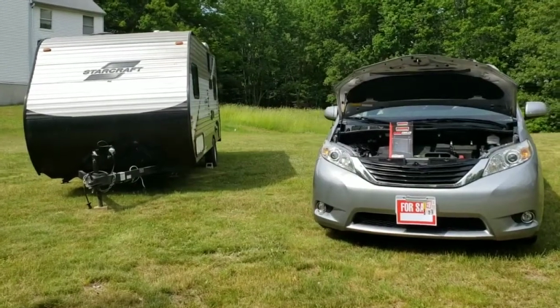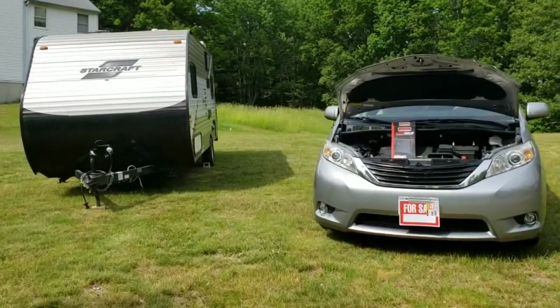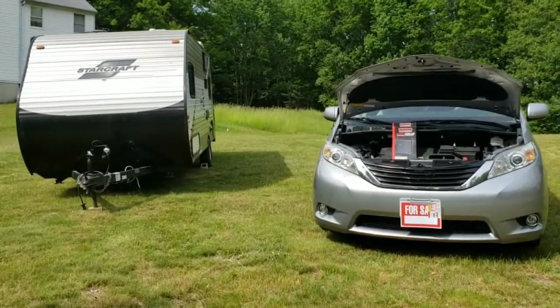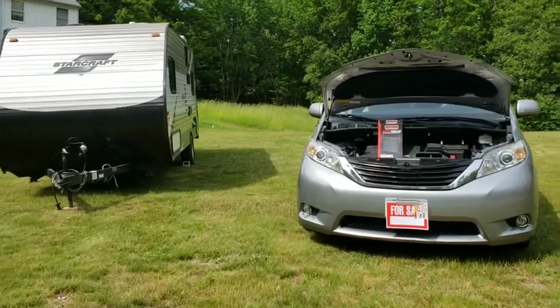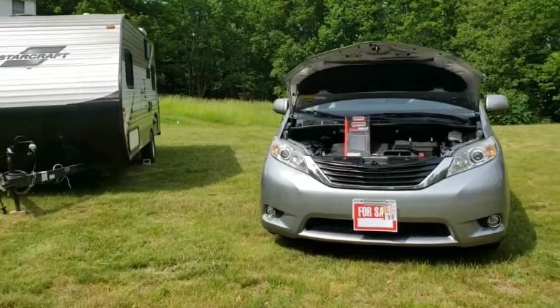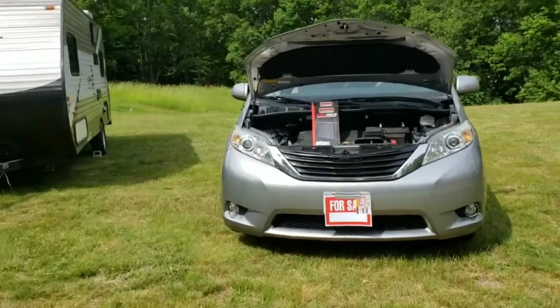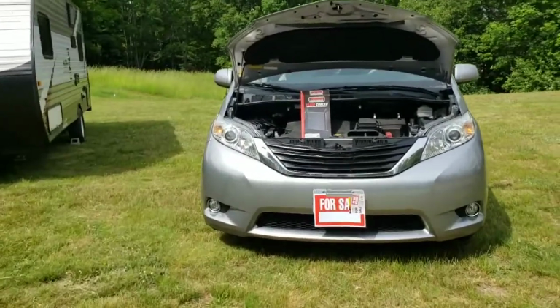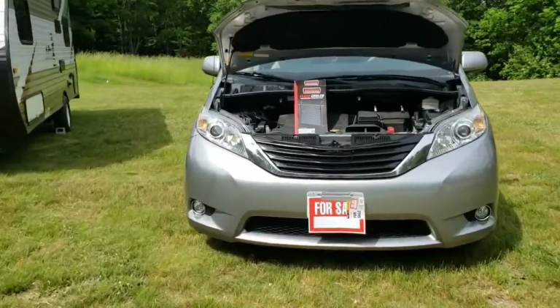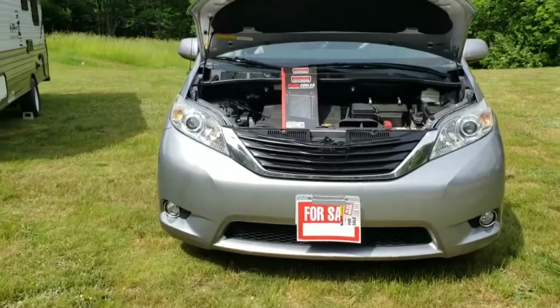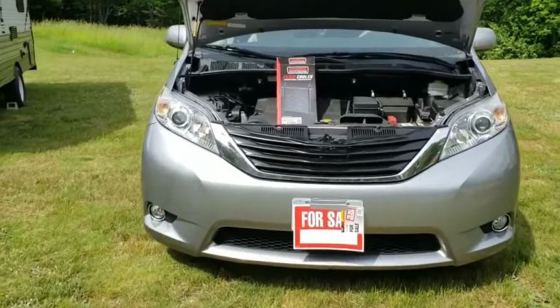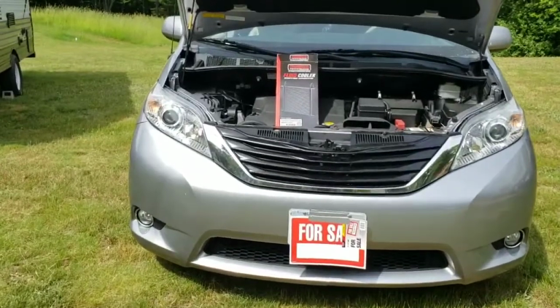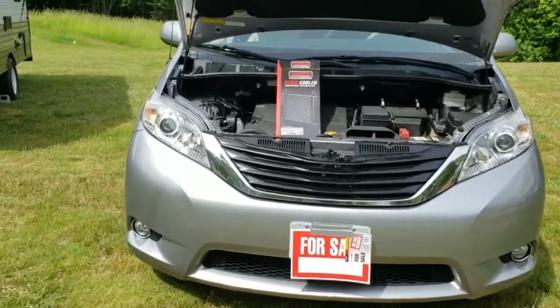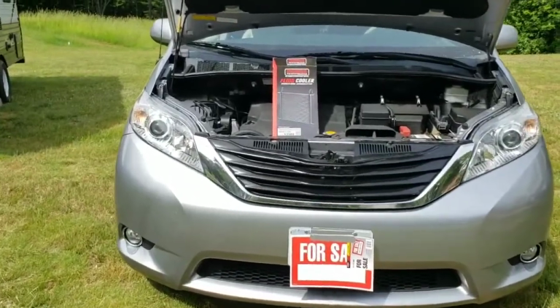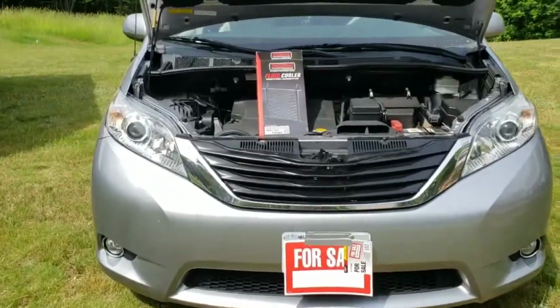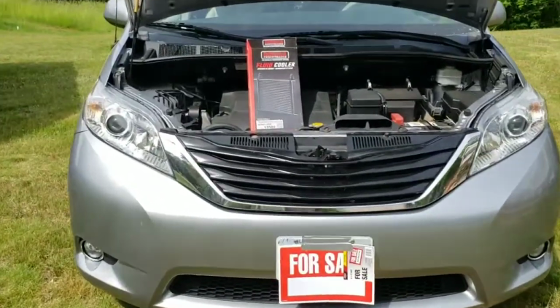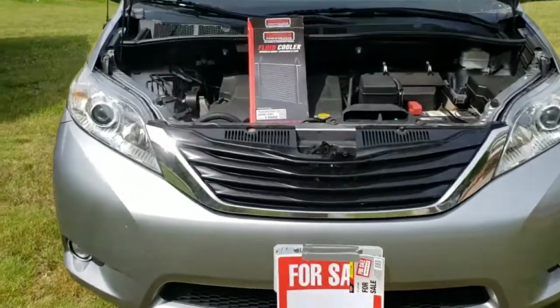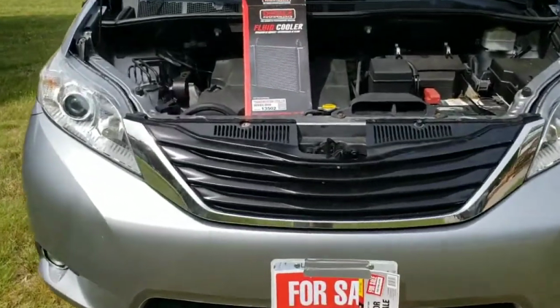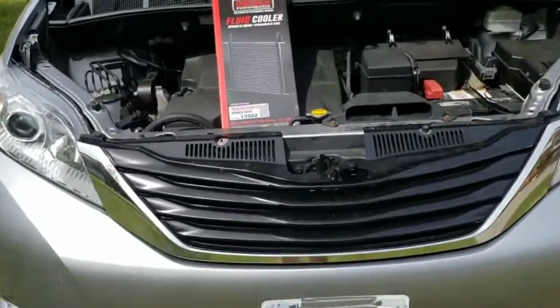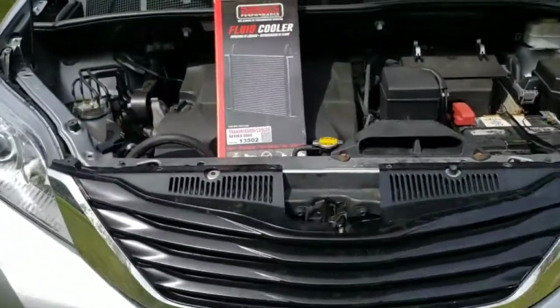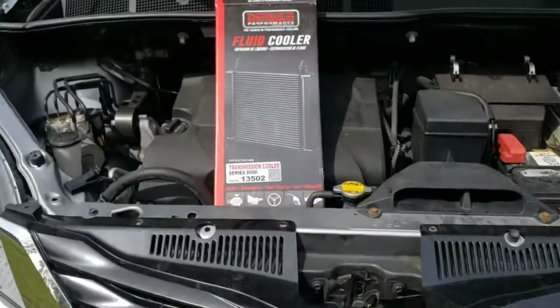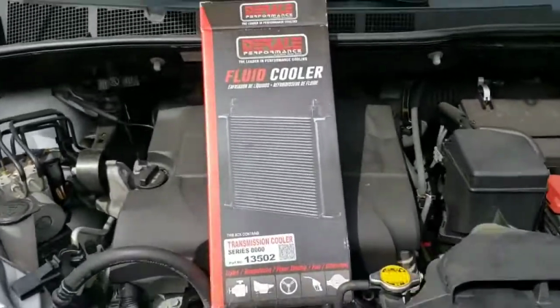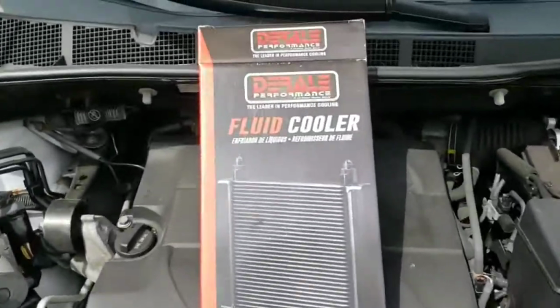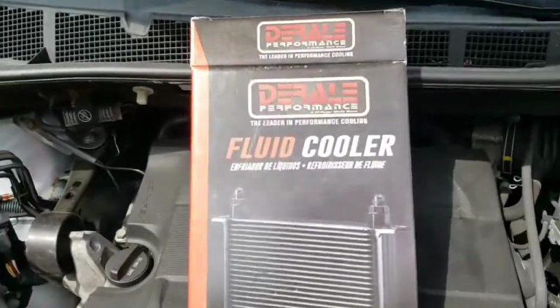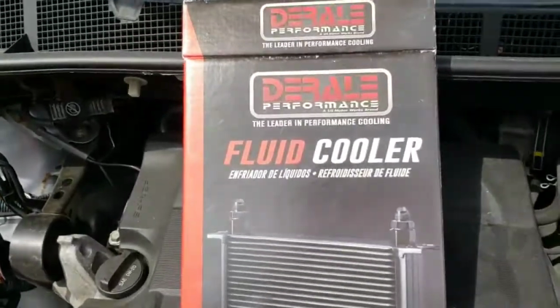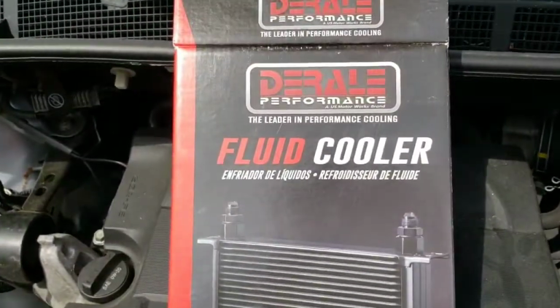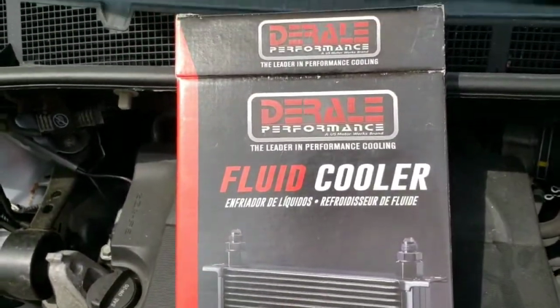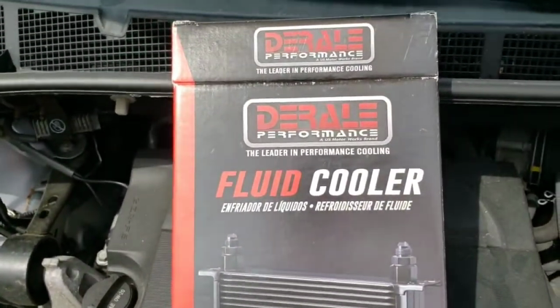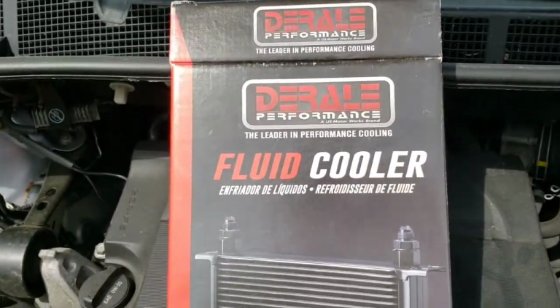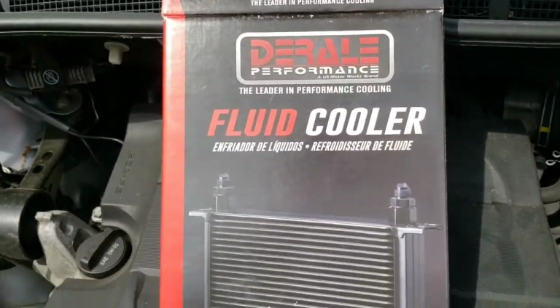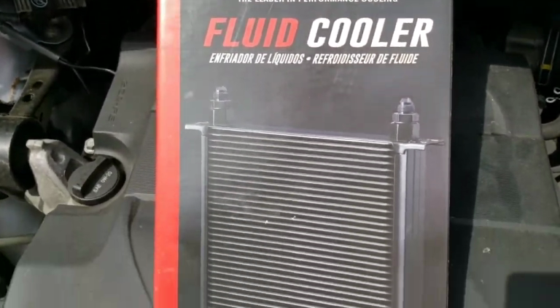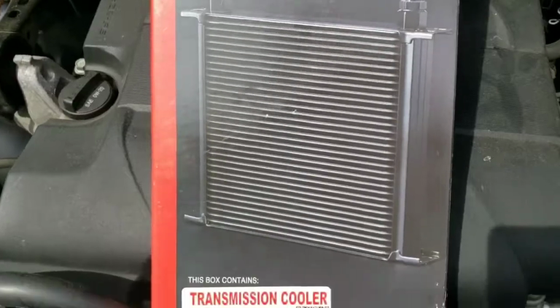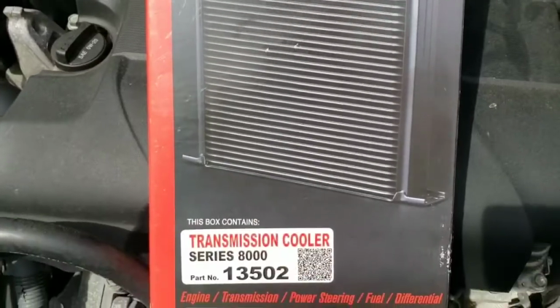2012 Toyota Sienna, preparing it to do some towing. Now this van does not have a towing package, so there's no transmission cooler. Here's the transmission cooler I got — got it off eTrailer.com, but it's available pretty much everywhere.